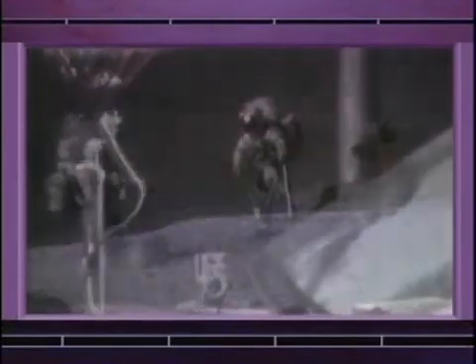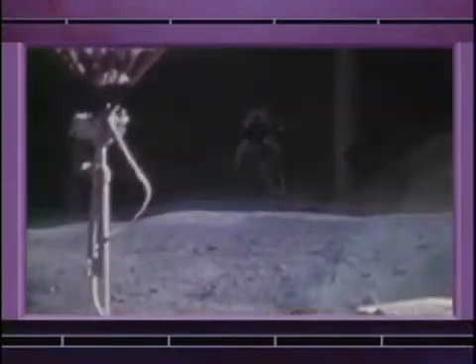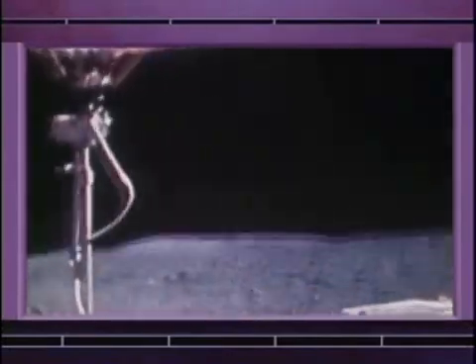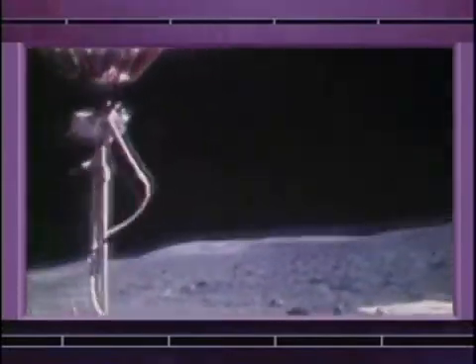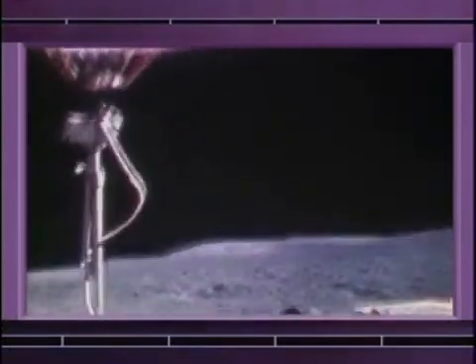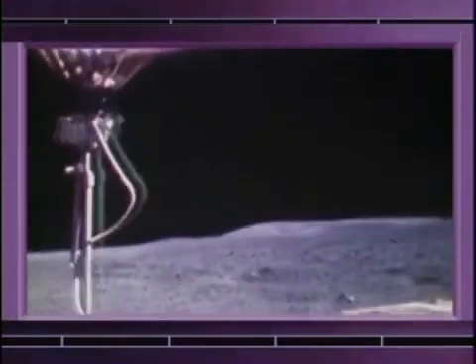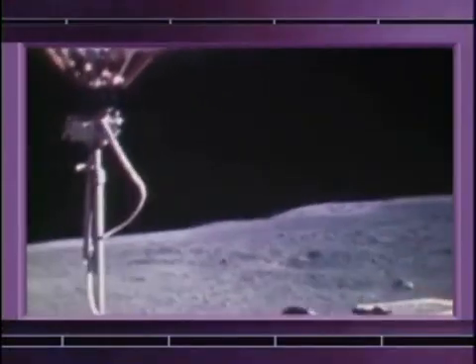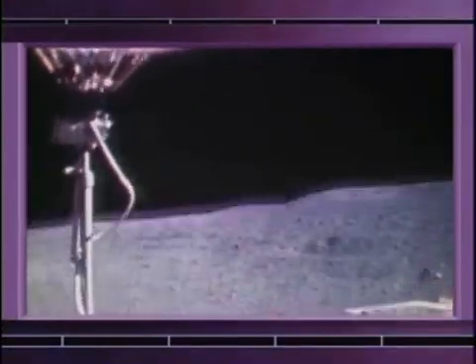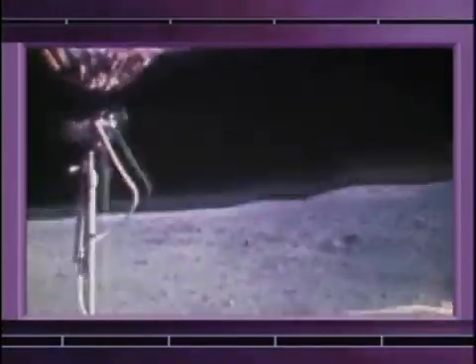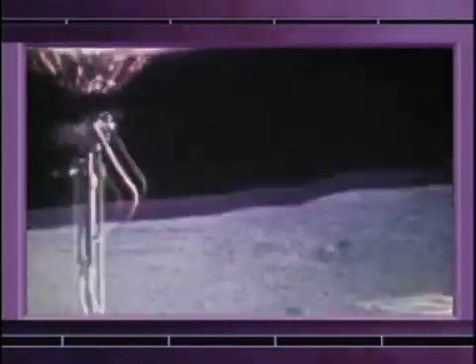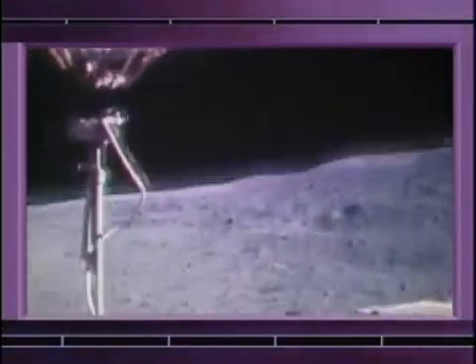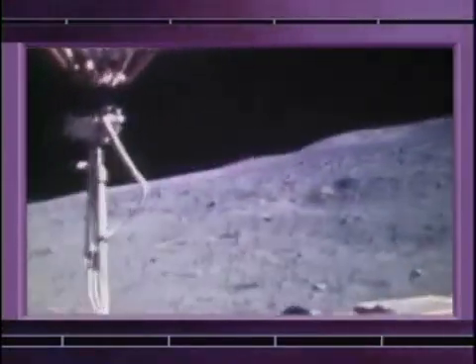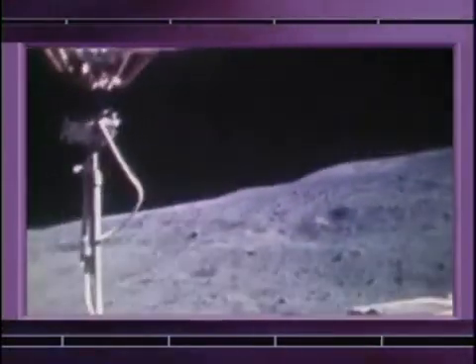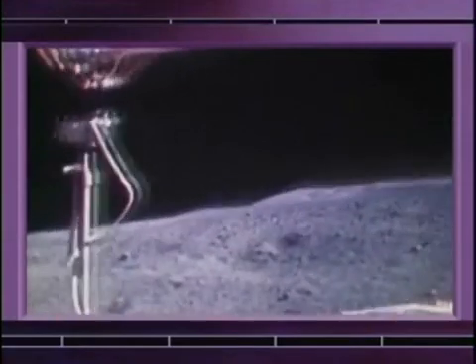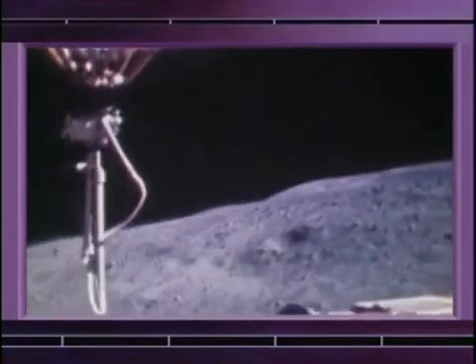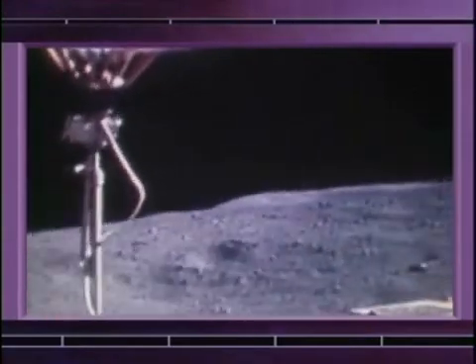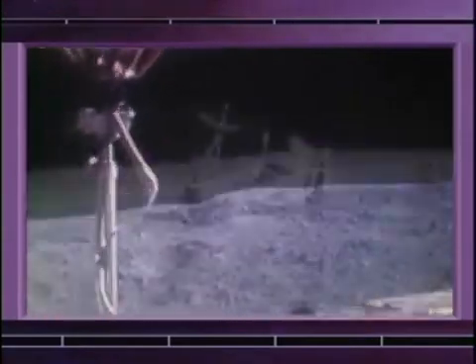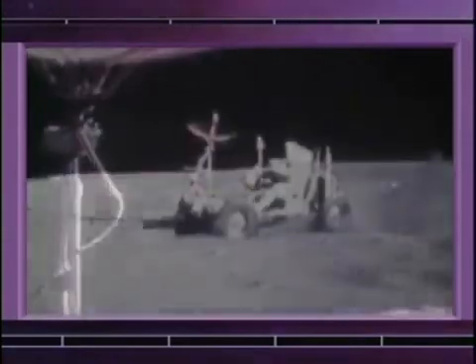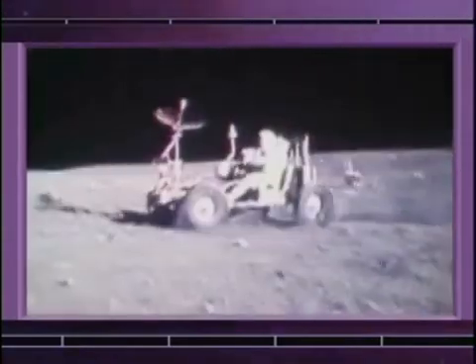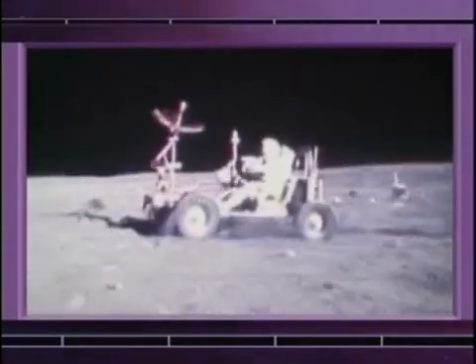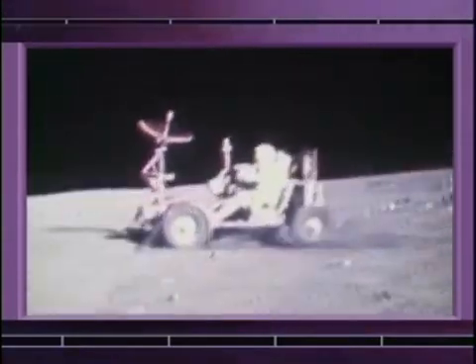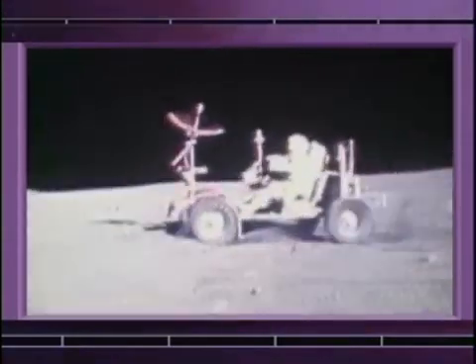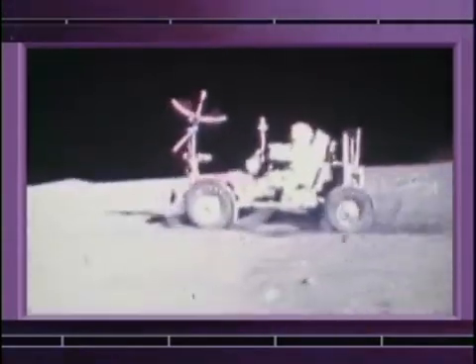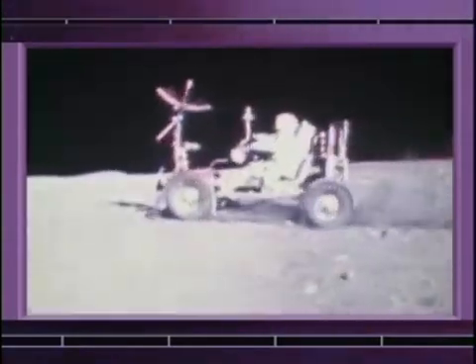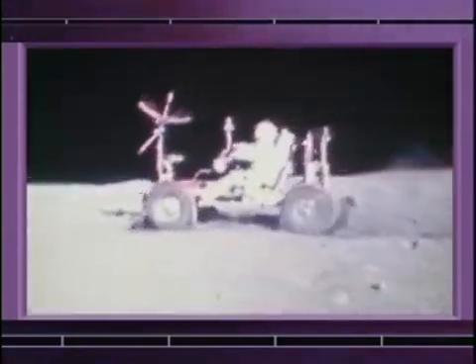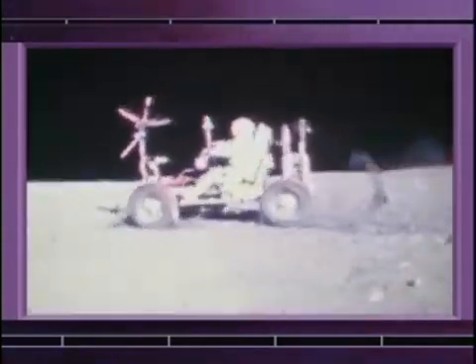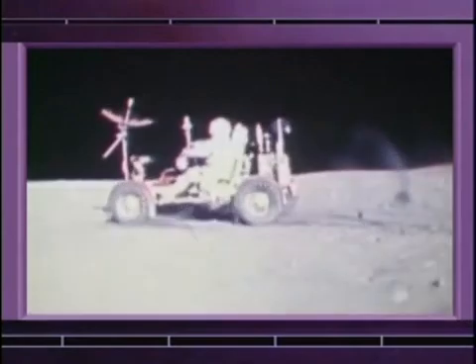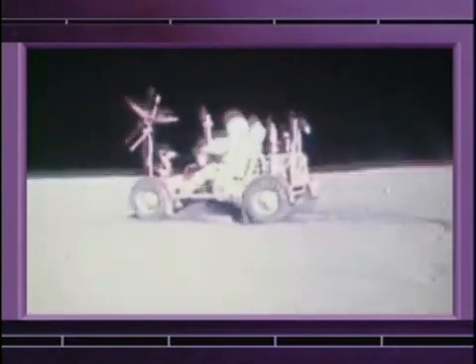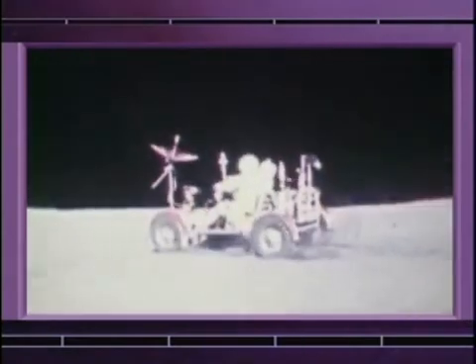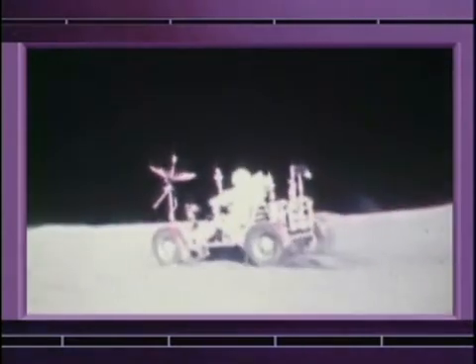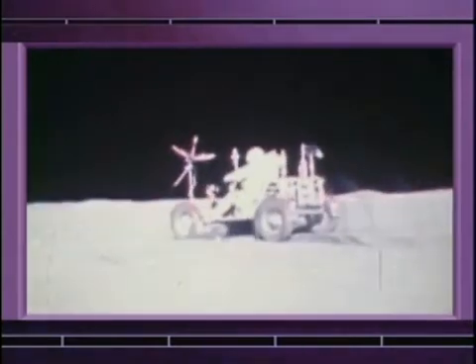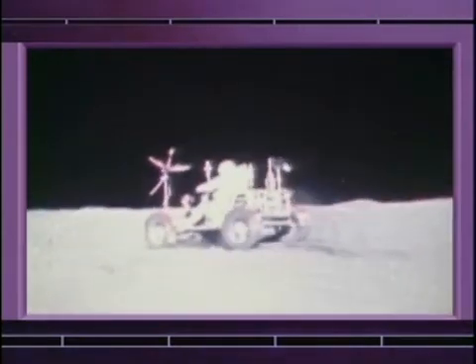The lunar rover was a tremendous asset. One of the things that we knew was going to give us a problem was the lunar dust — the soil, very fine, almost like graphite. And when you drive the rover, it would throw up like a rooster tail.